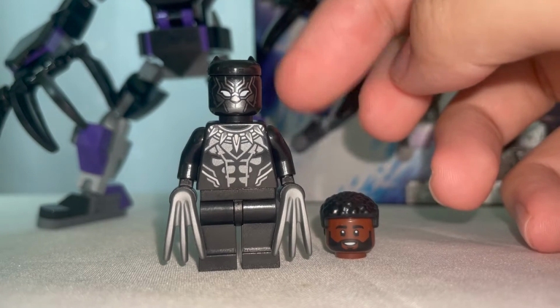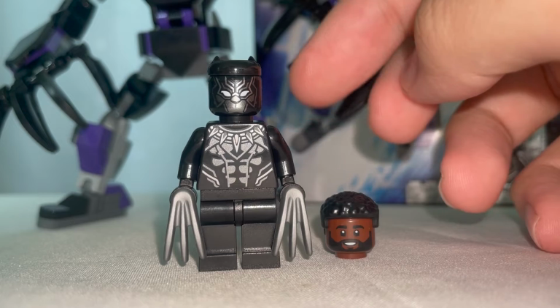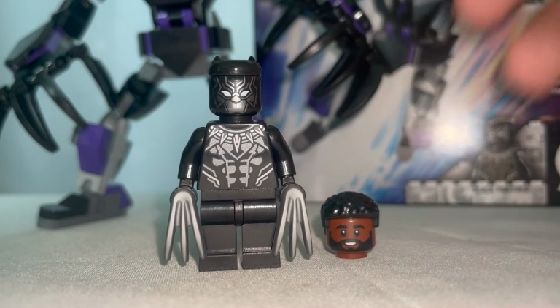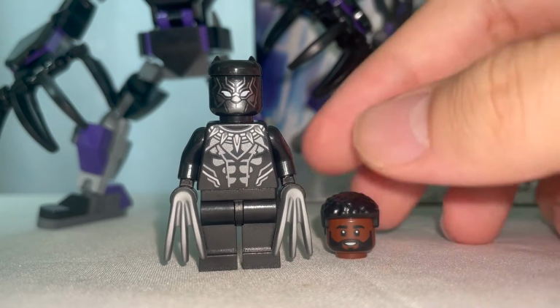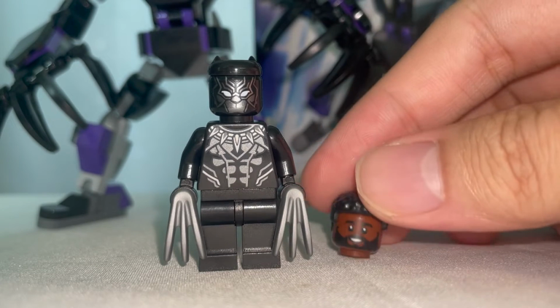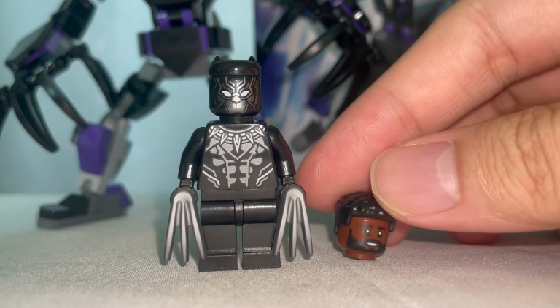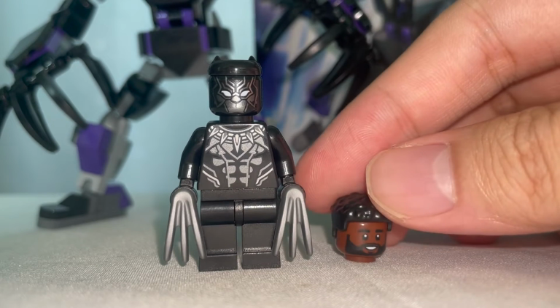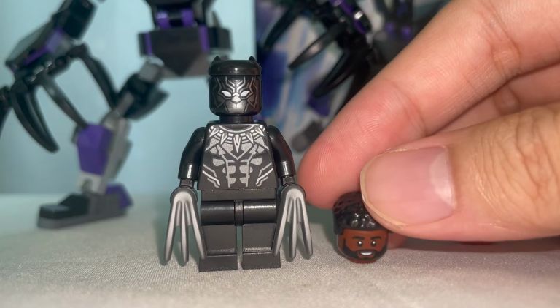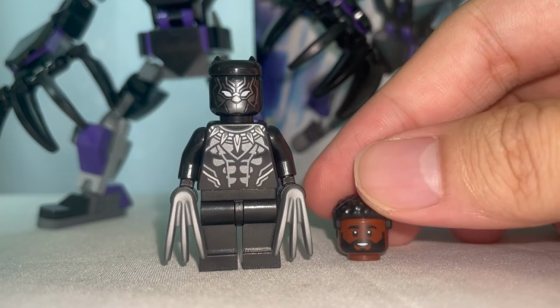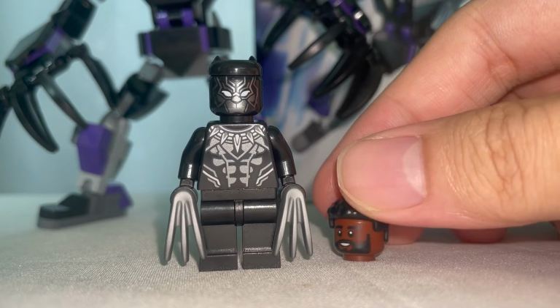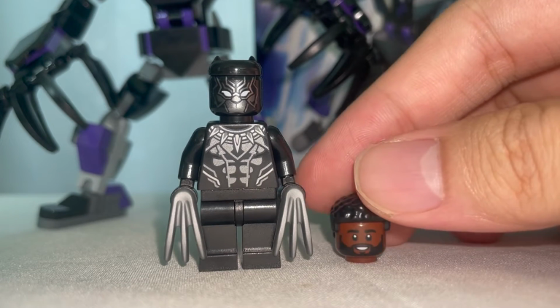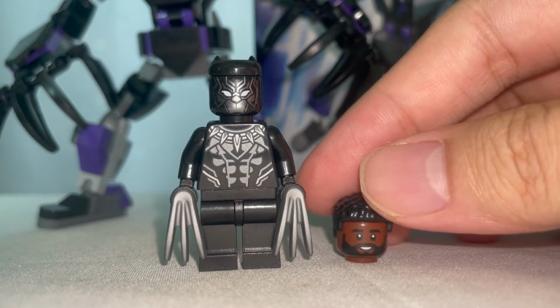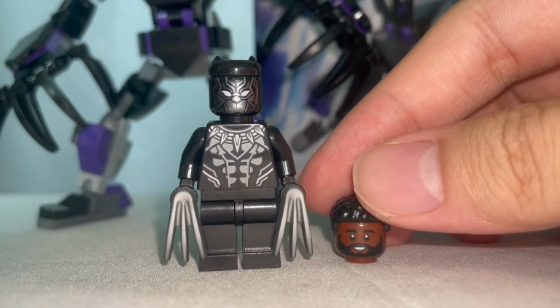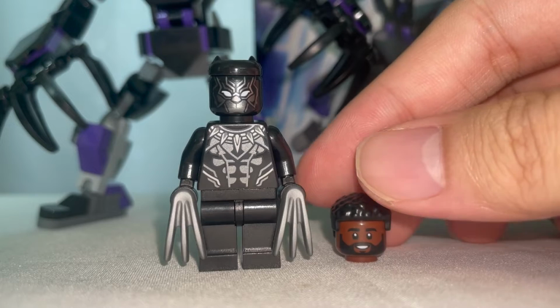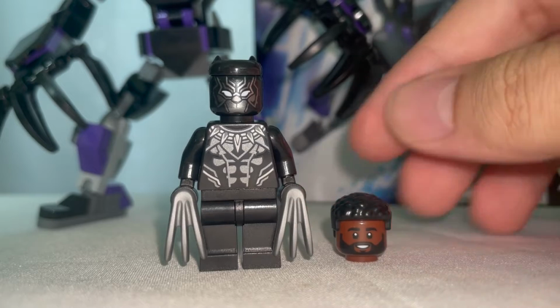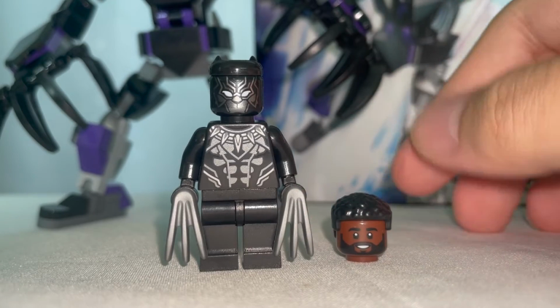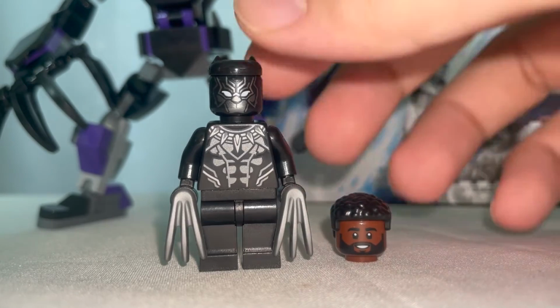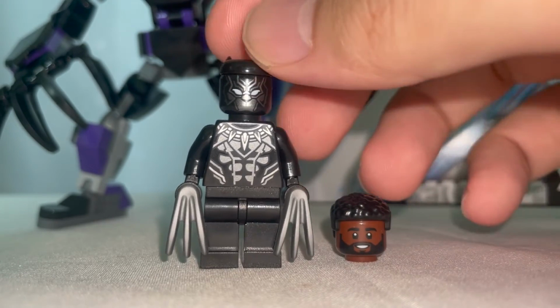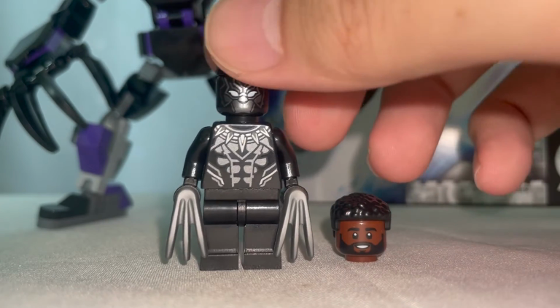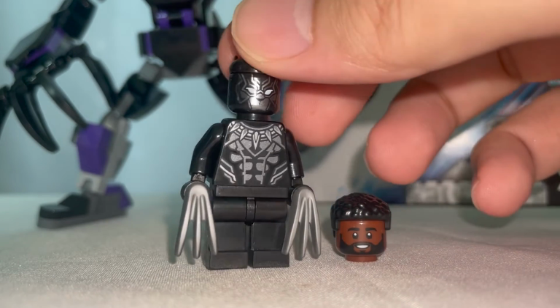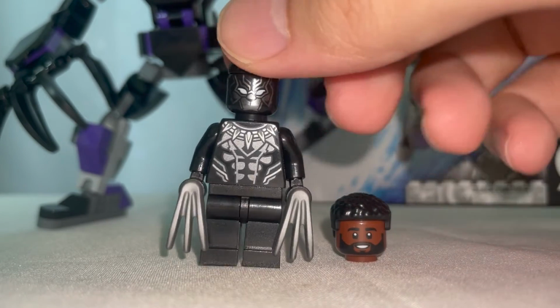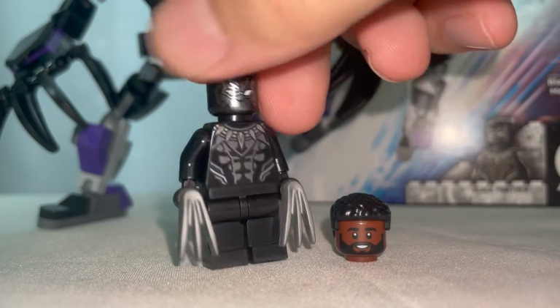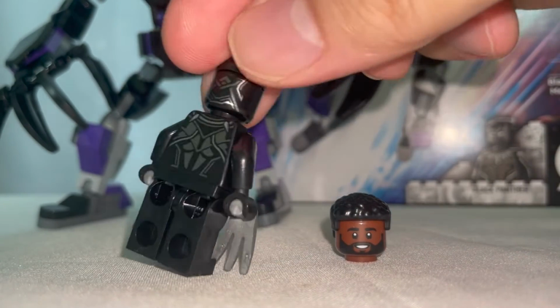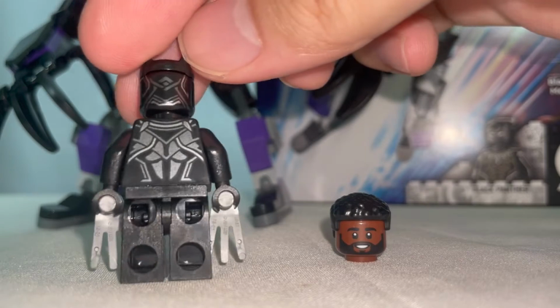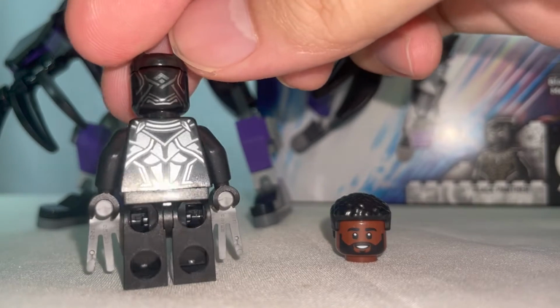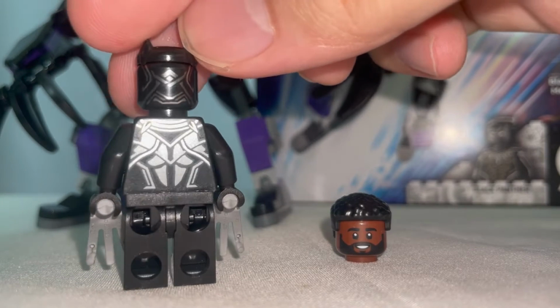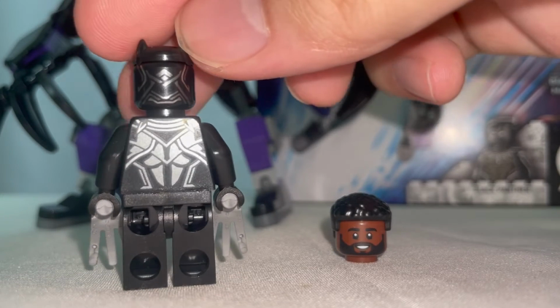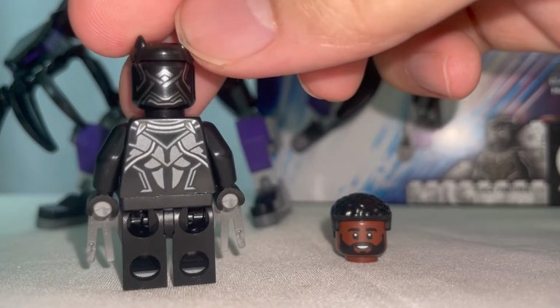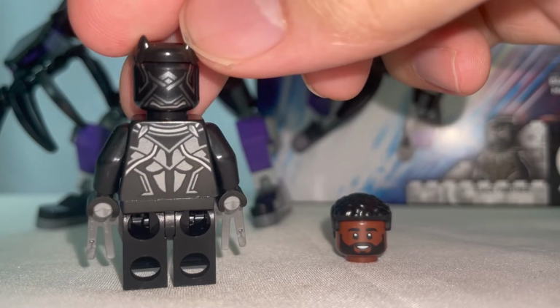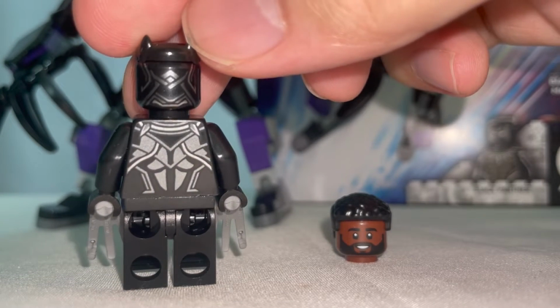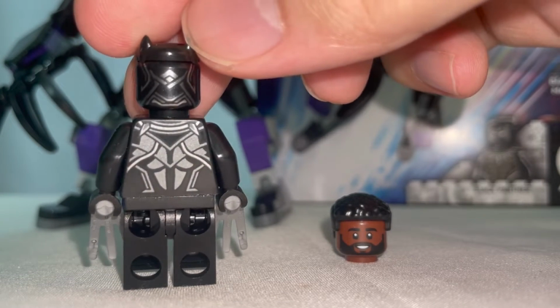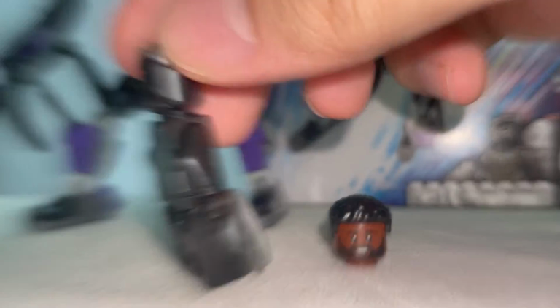We also get an extra headpiece and hair piece for T'Challa, which is pretty nice — you don't get that for Wolverine. There's also the back torso and head print for the minifigure at the back, and that is it for this minifigure.